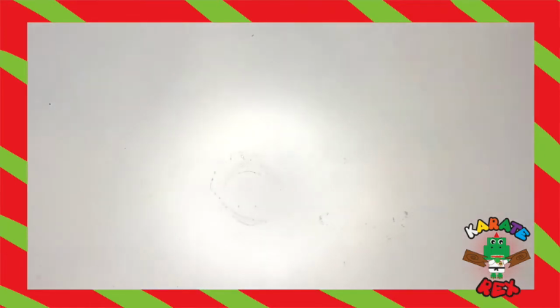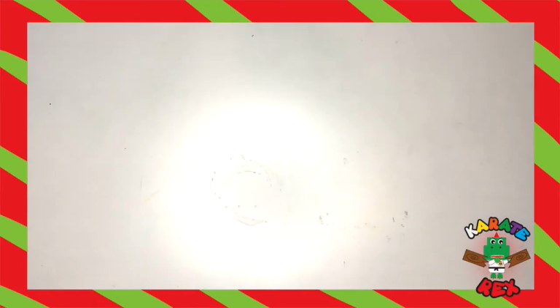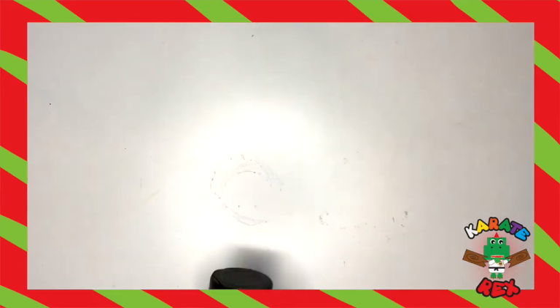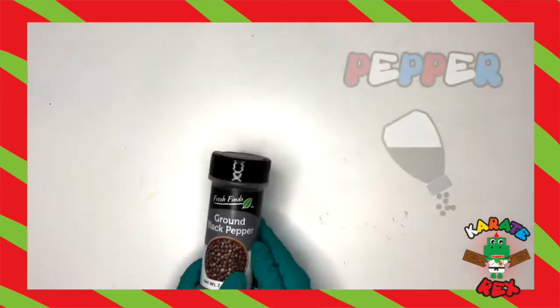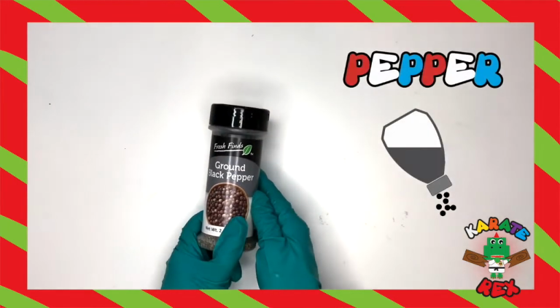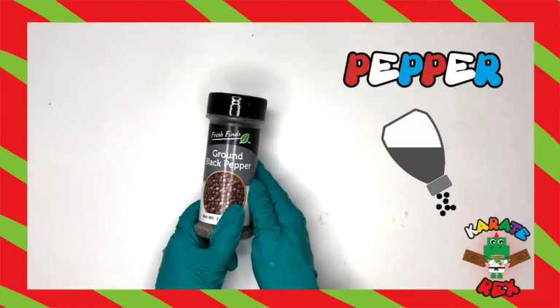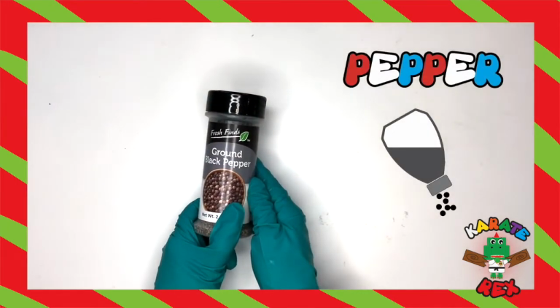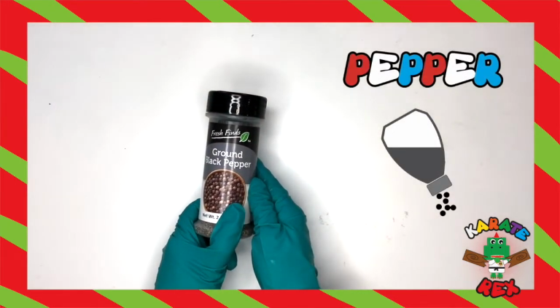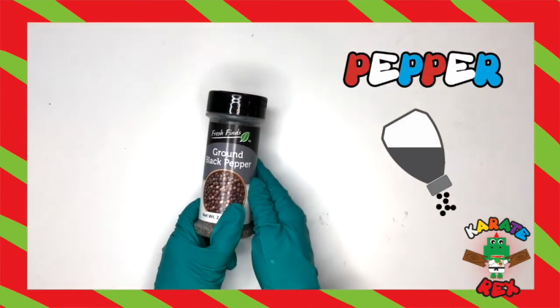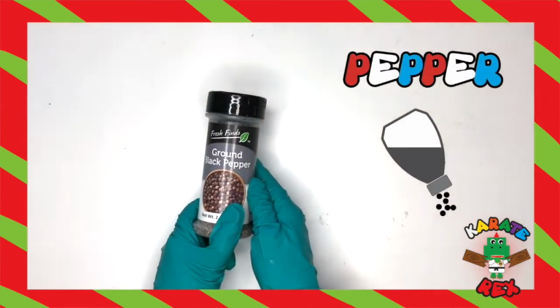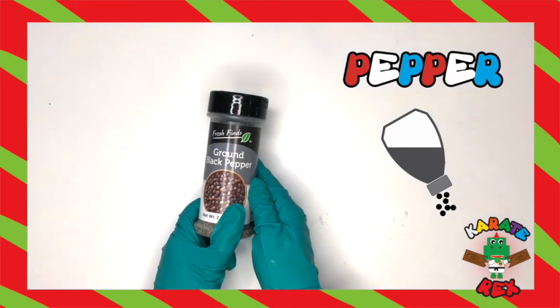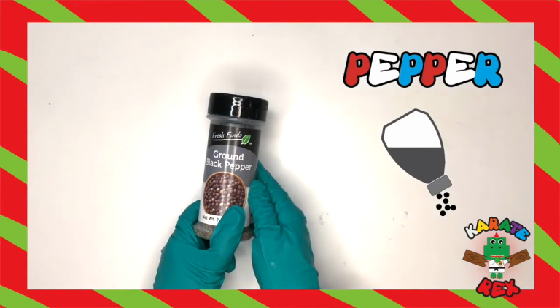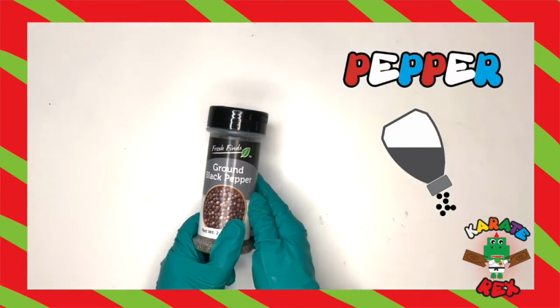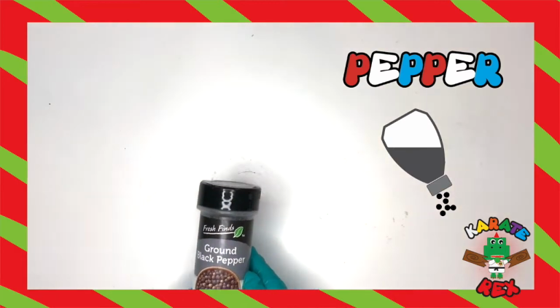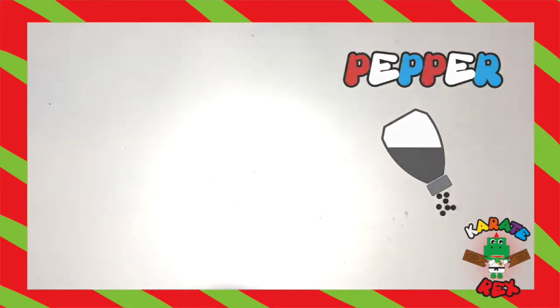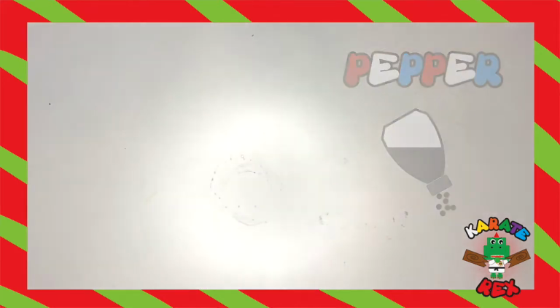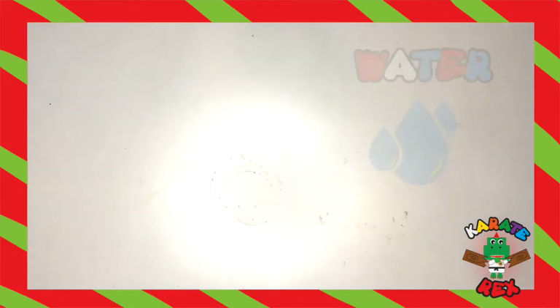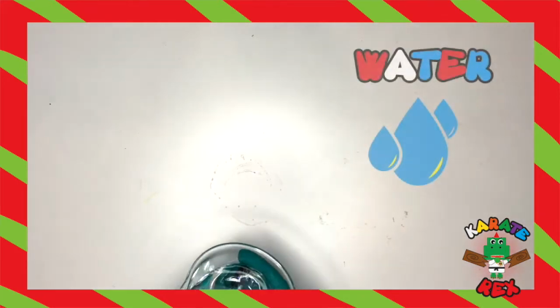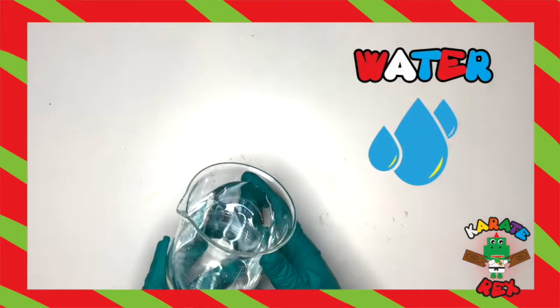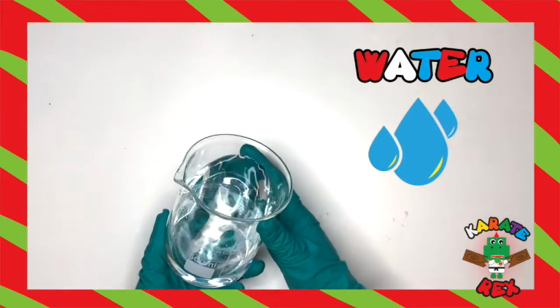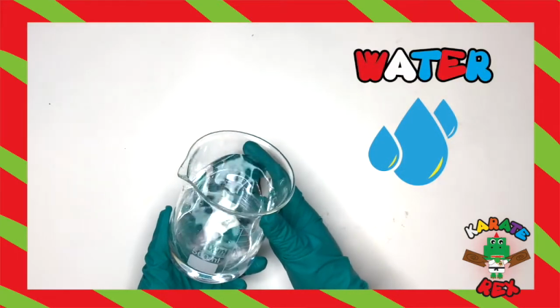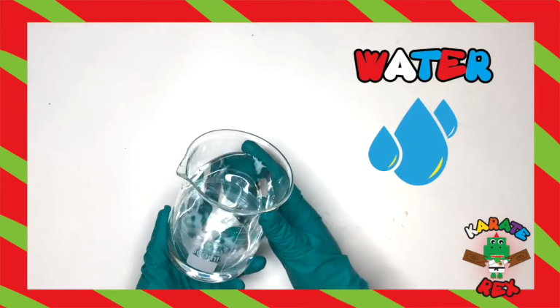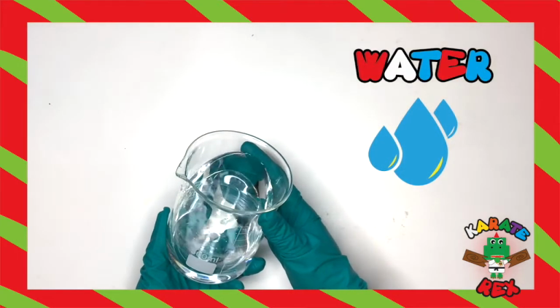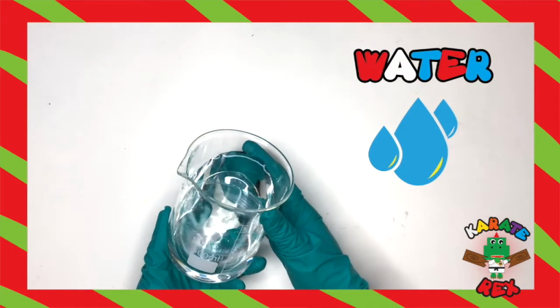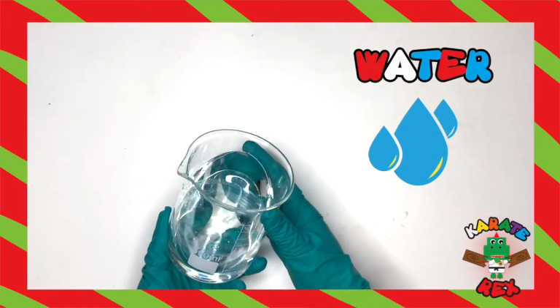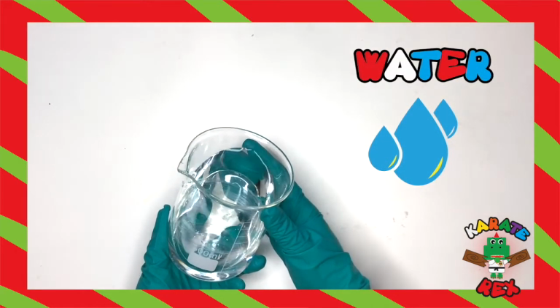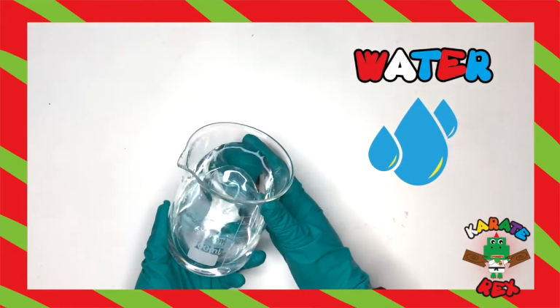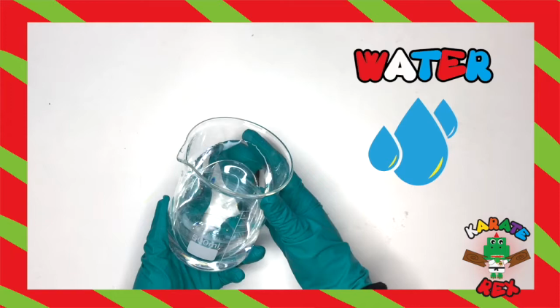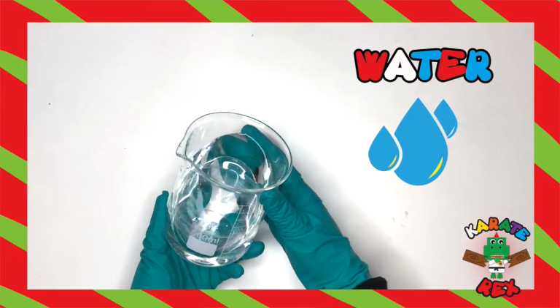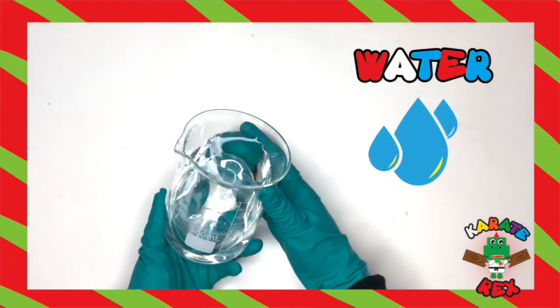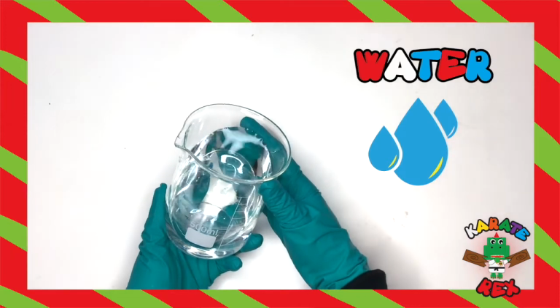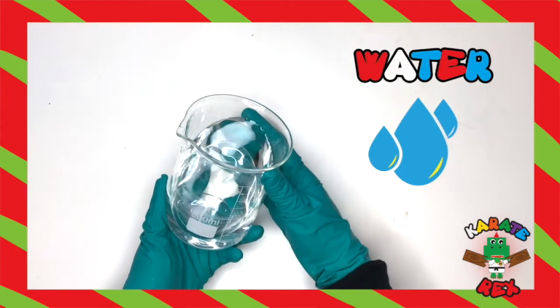Third up, we need pepper, to represent the germs and bacteria. Last but not least, we need water, to represent our skin.